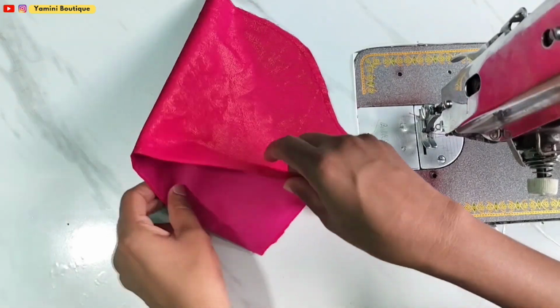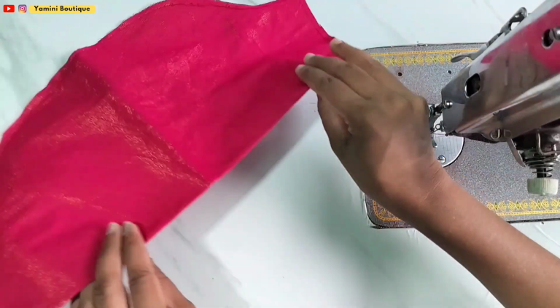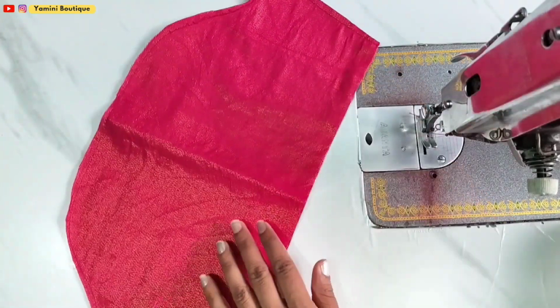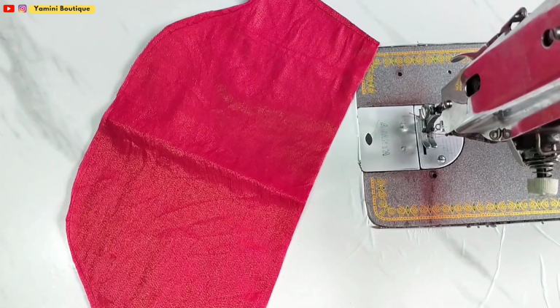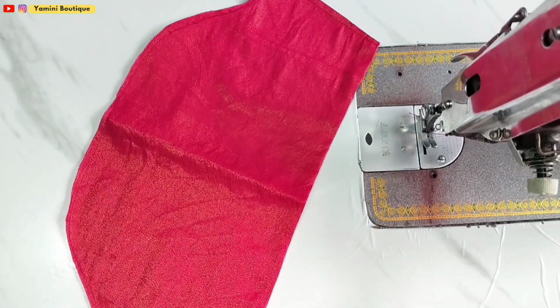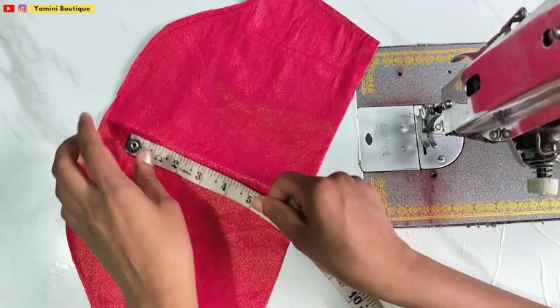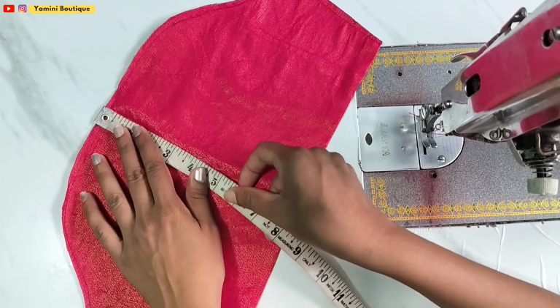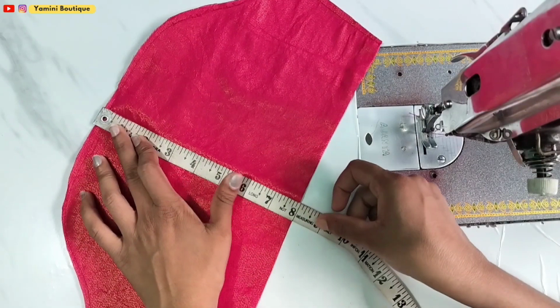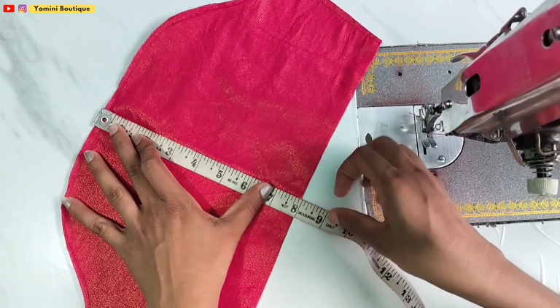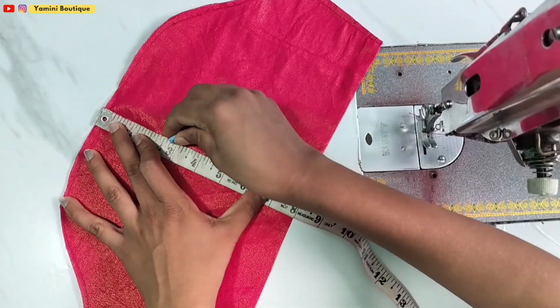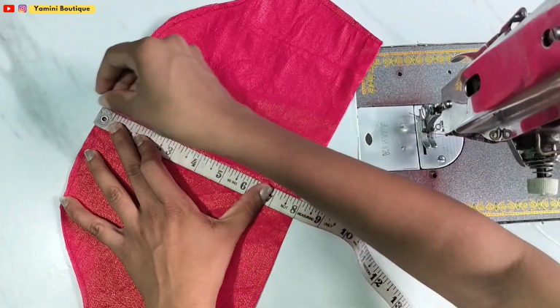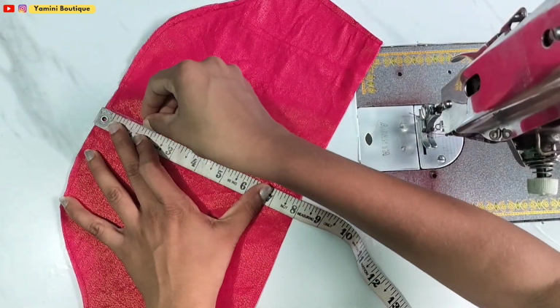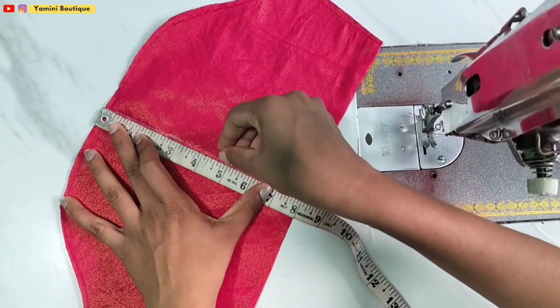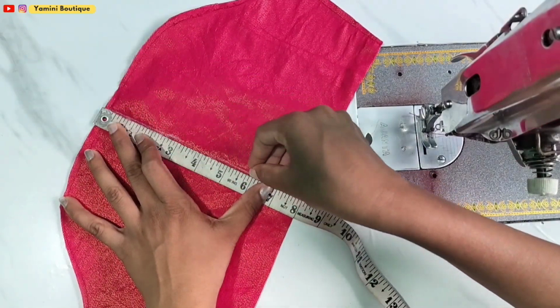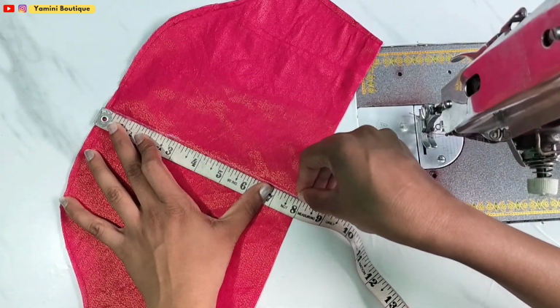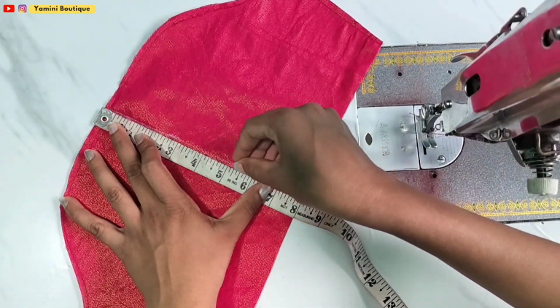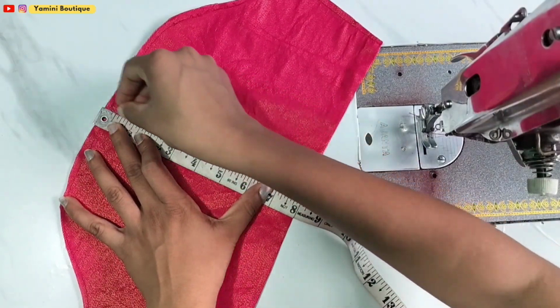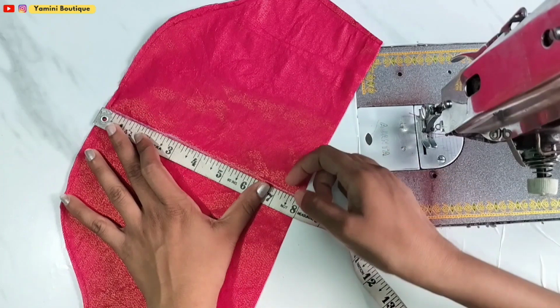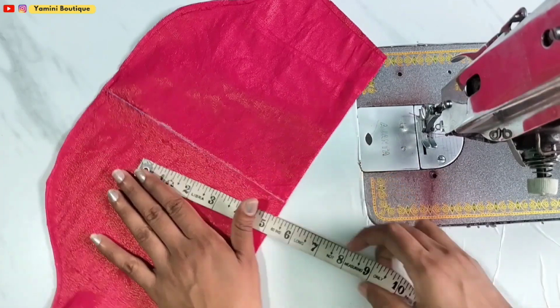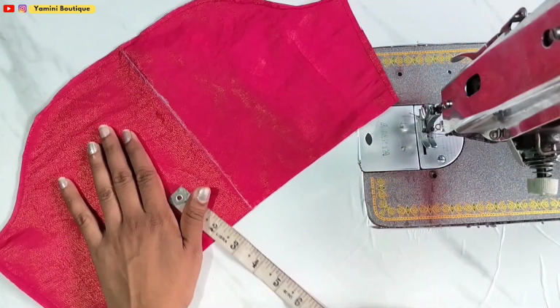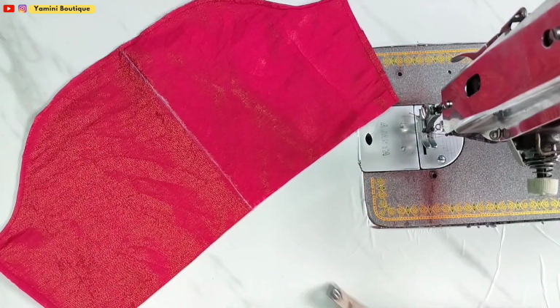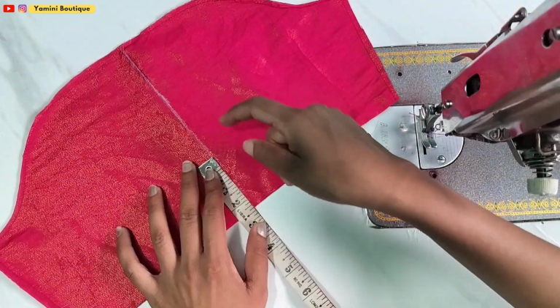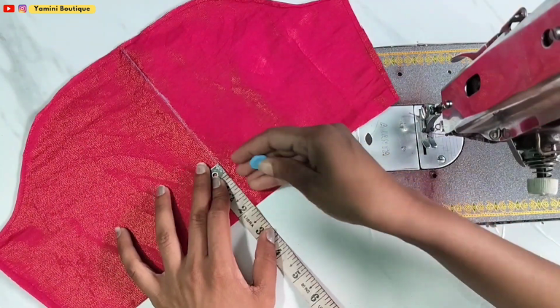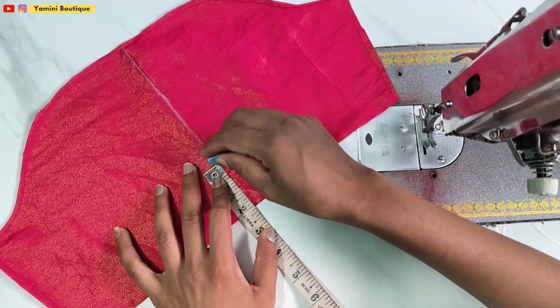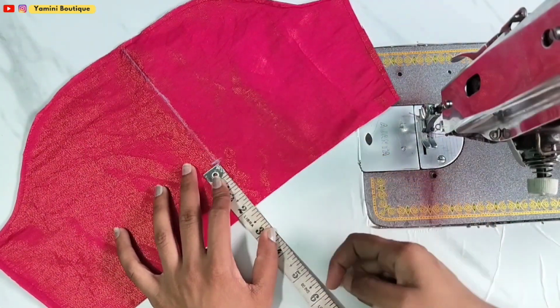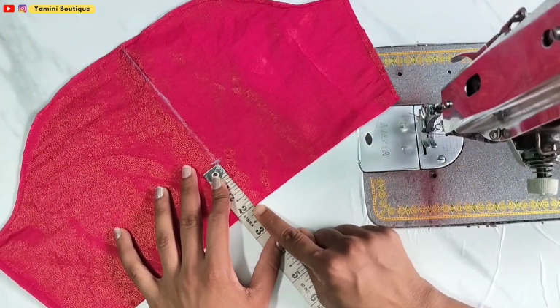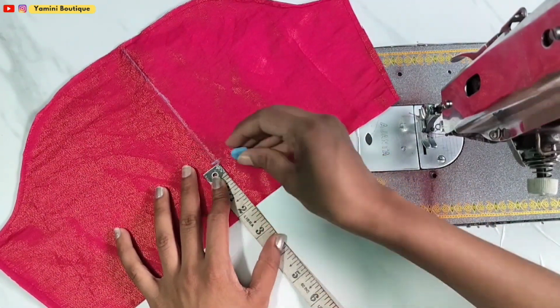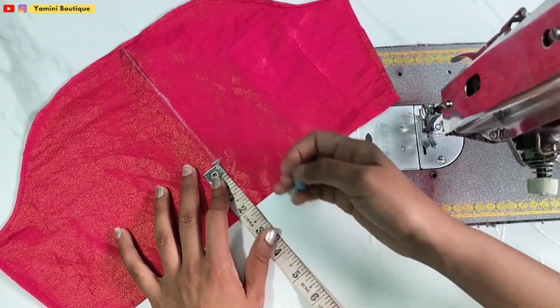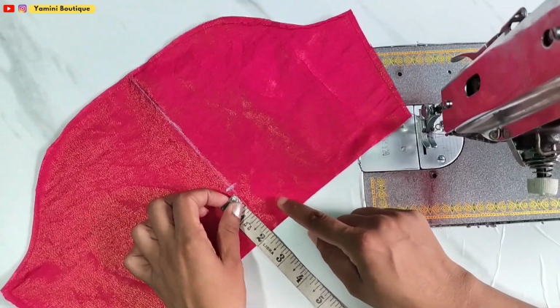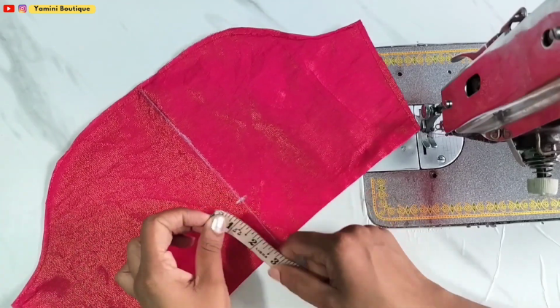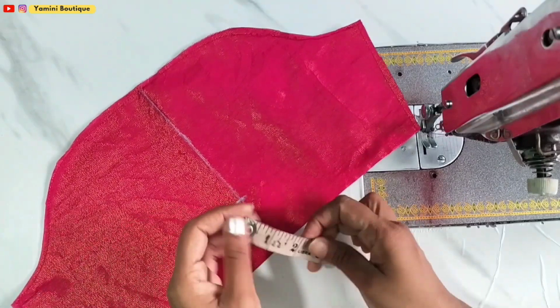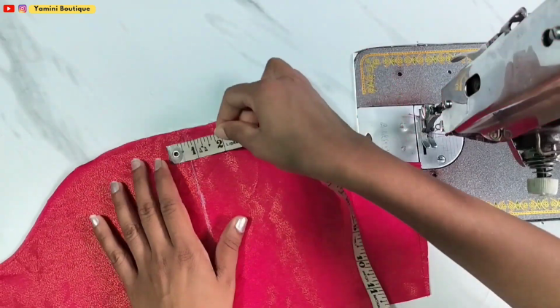Now we will open it and put it in the center. We will put 2 inches on the front. This is the middle mark on the top.